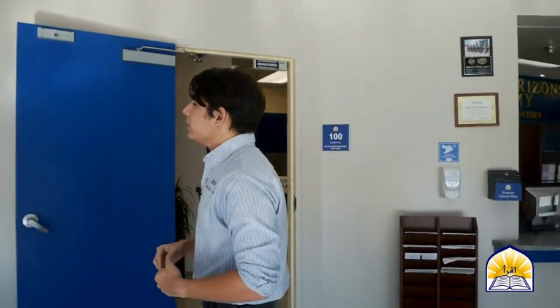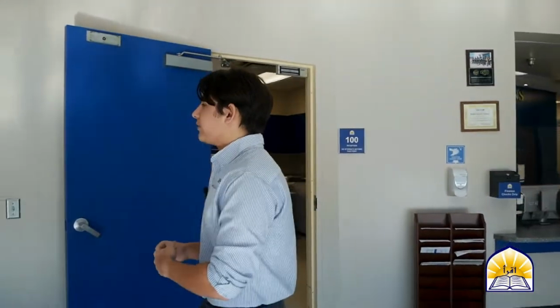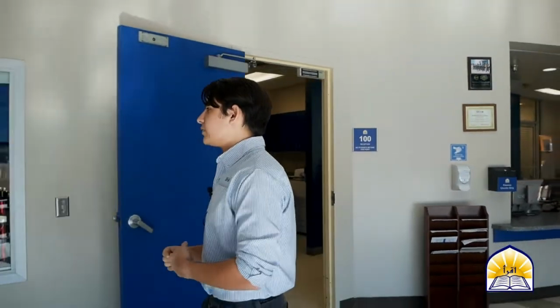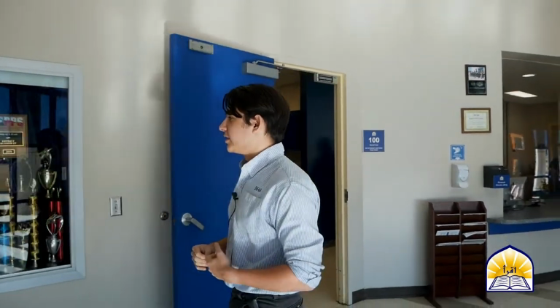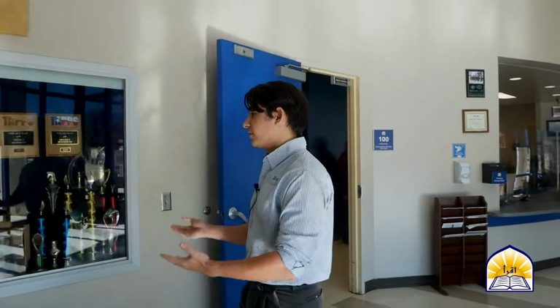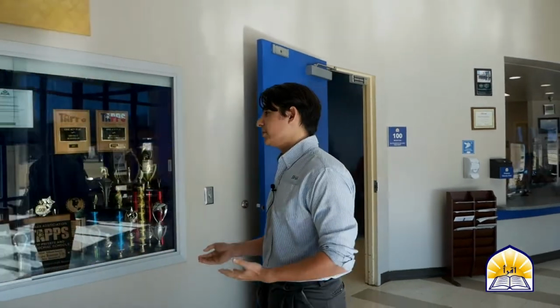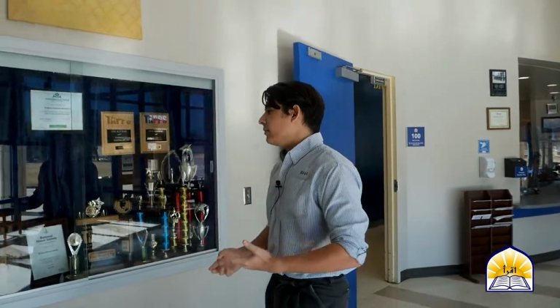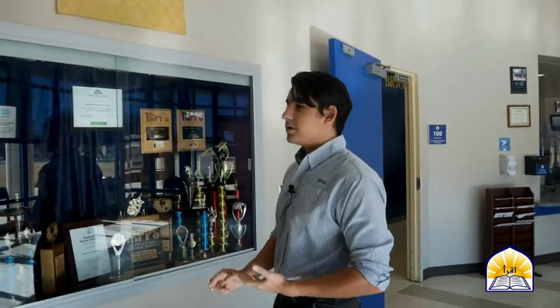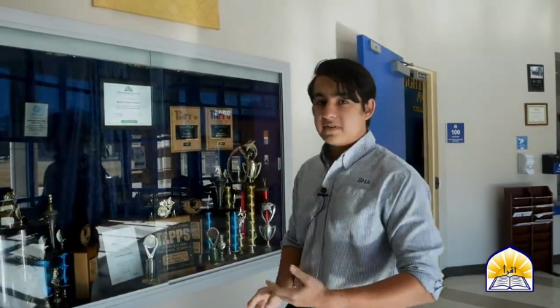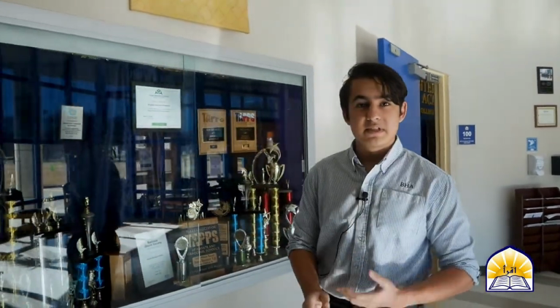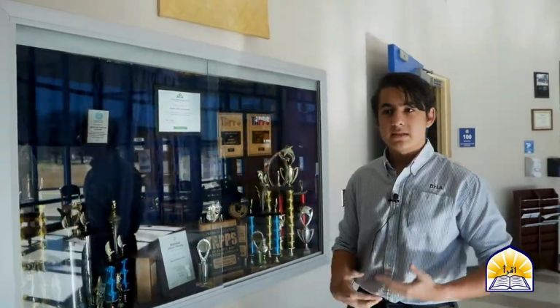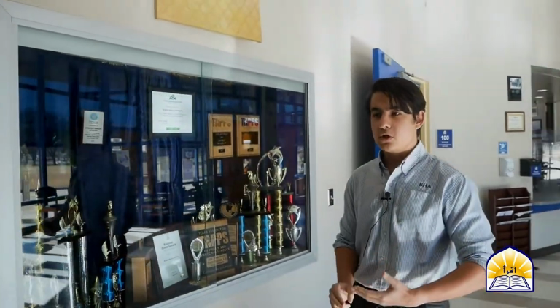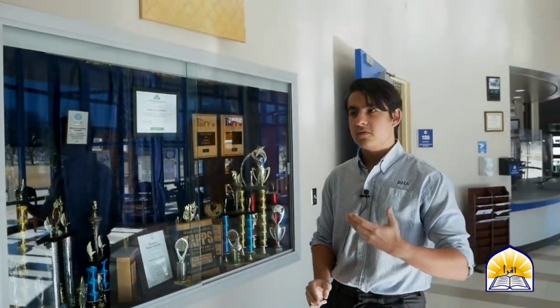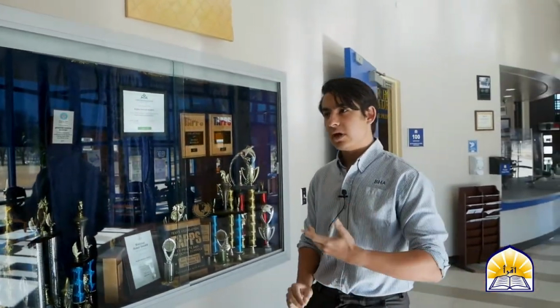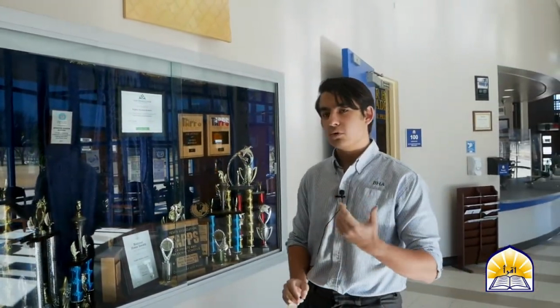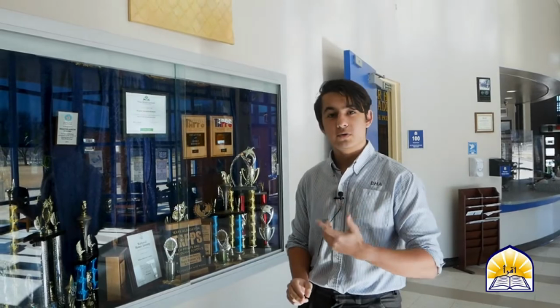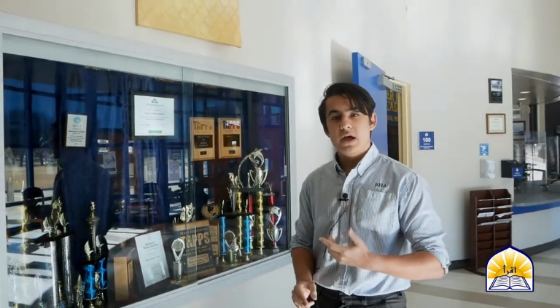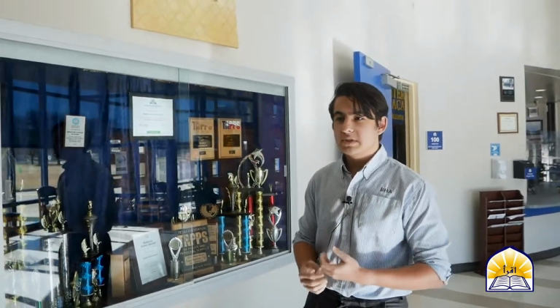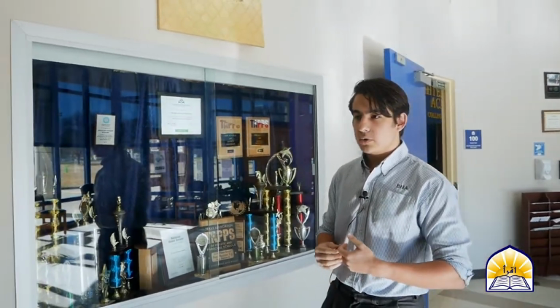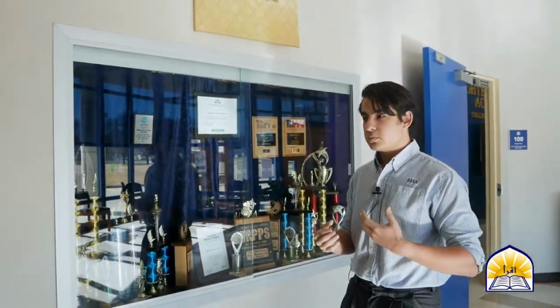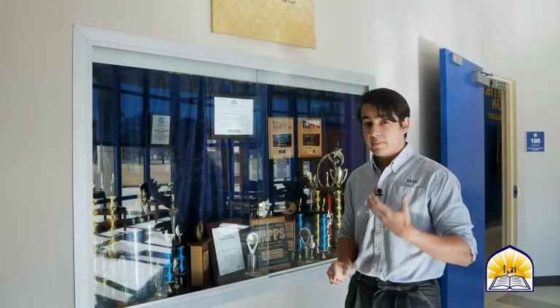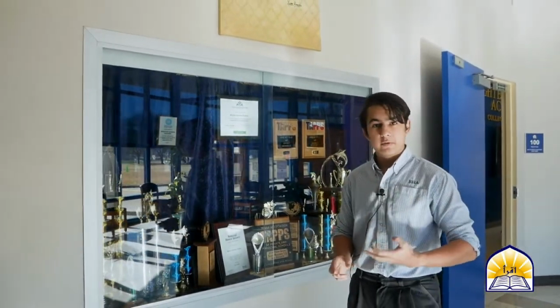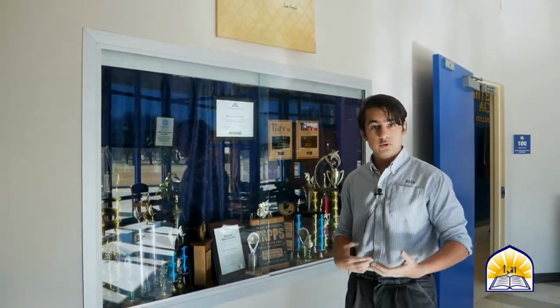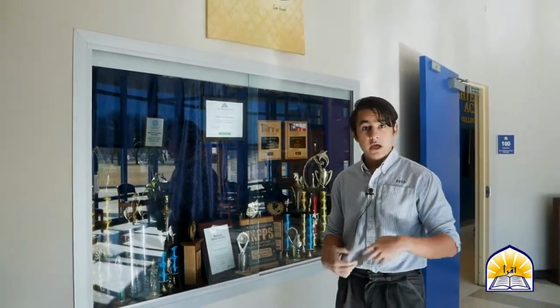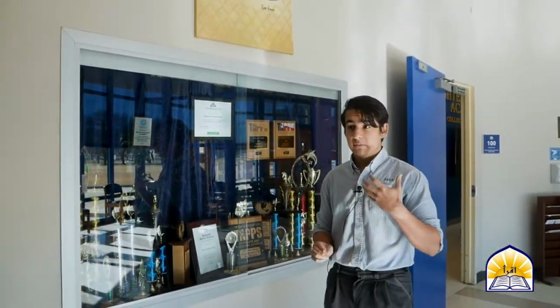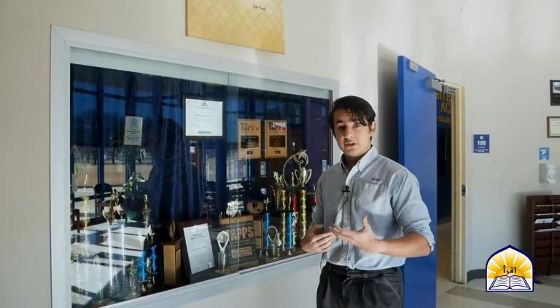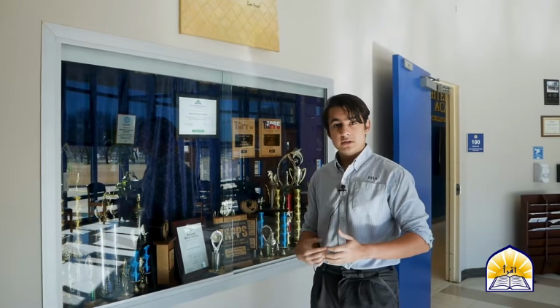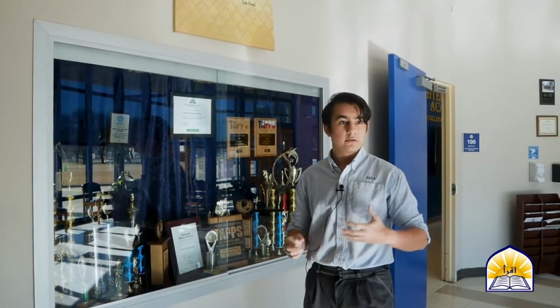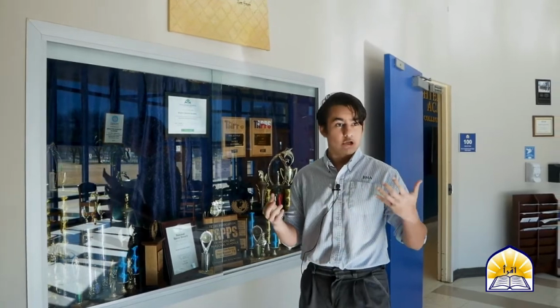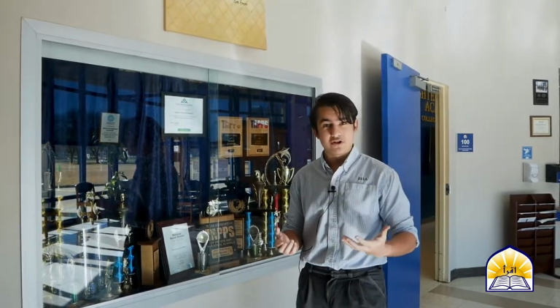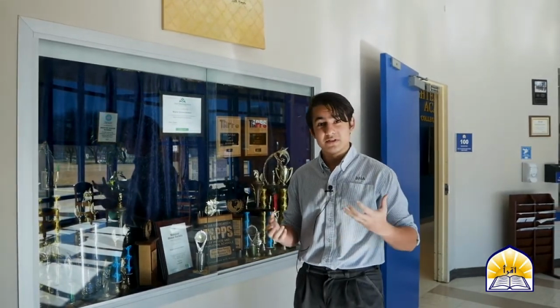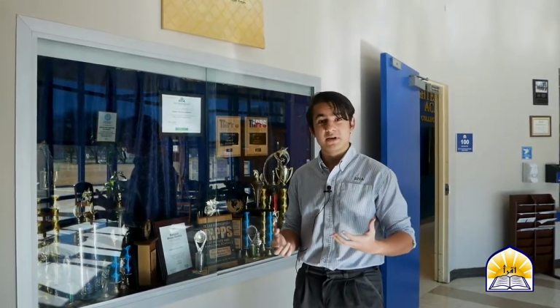Here we have our trophy display case at the front of the building. BHA is a part of TAPS, the Texas Association of Private and Parochial Schools. This means that we play sports competitively with other schools, compete at competitions, and challenge each other to see who's the best.